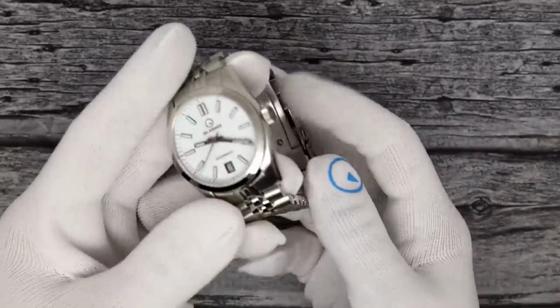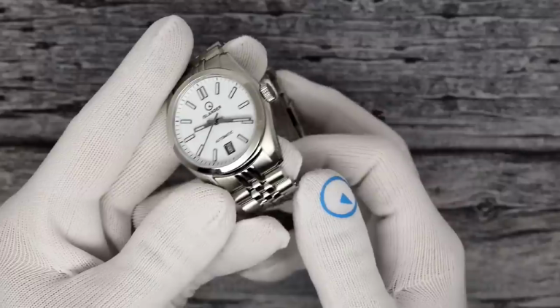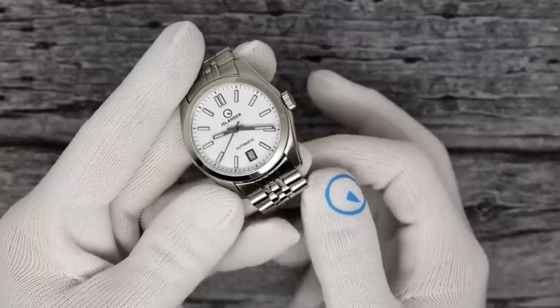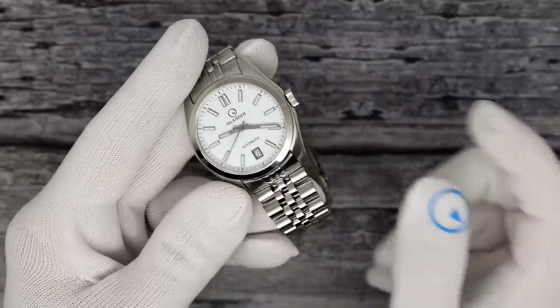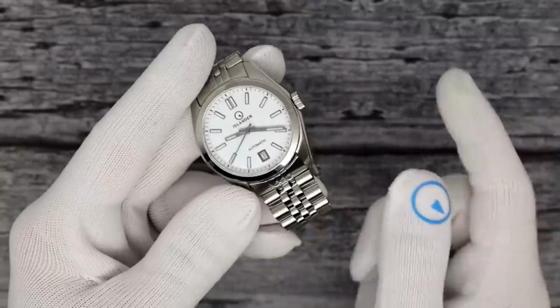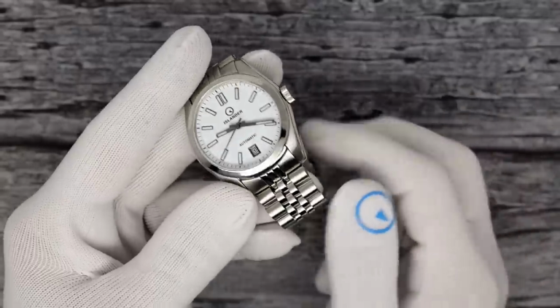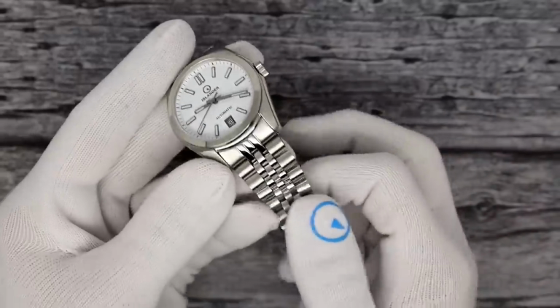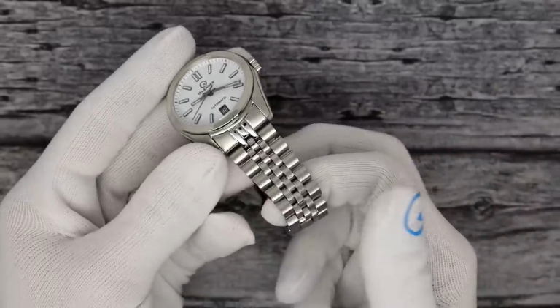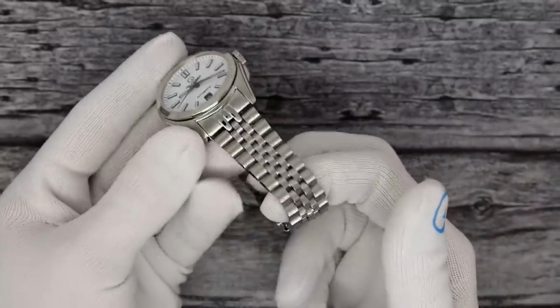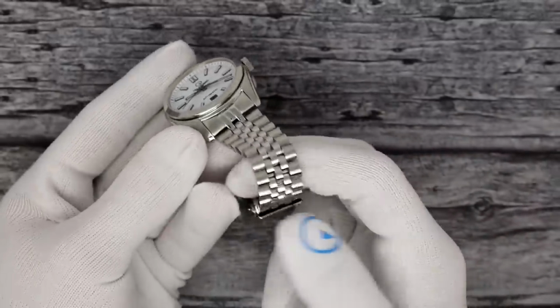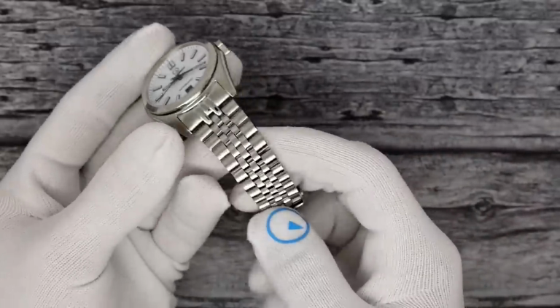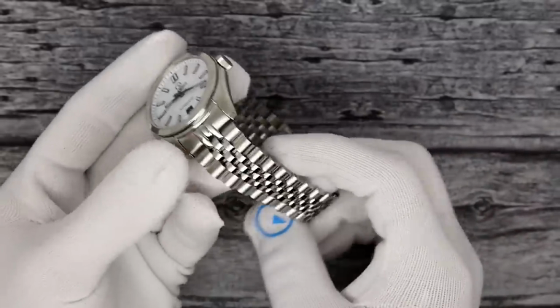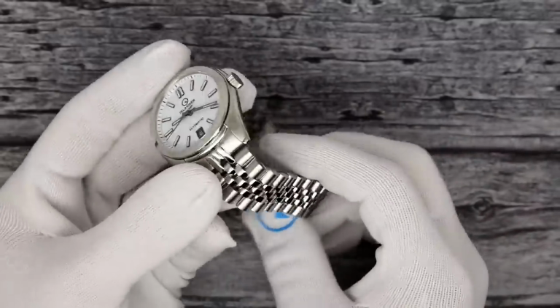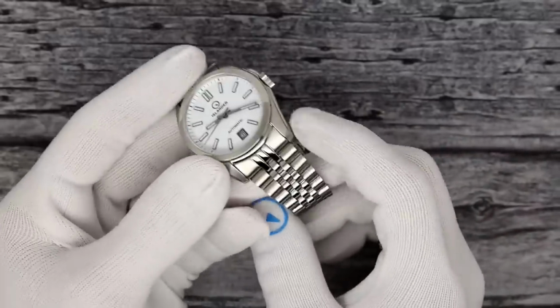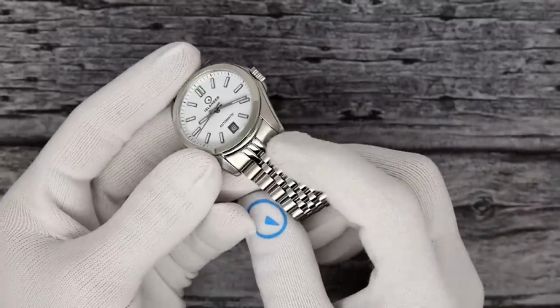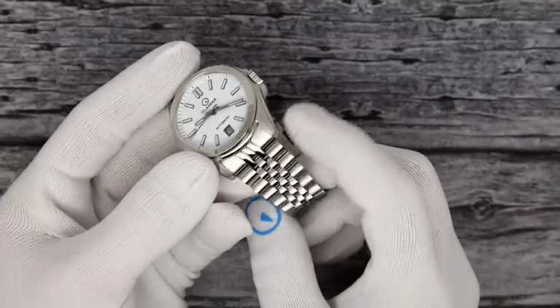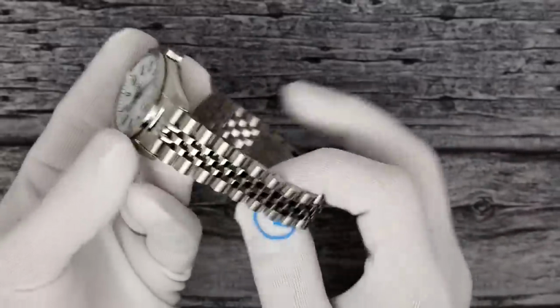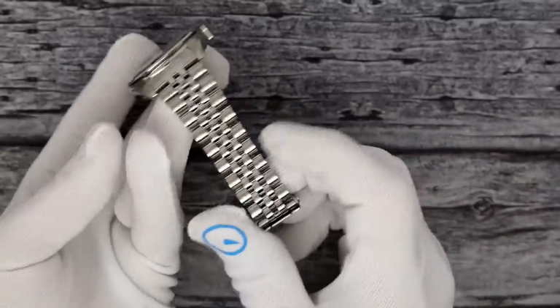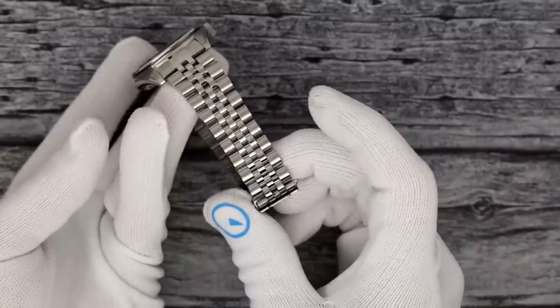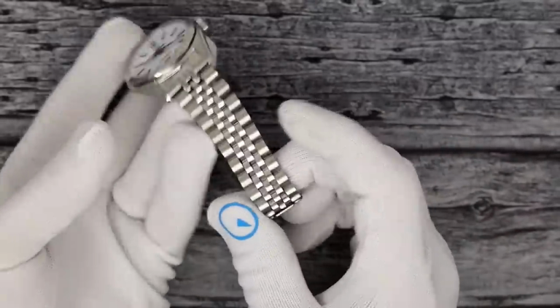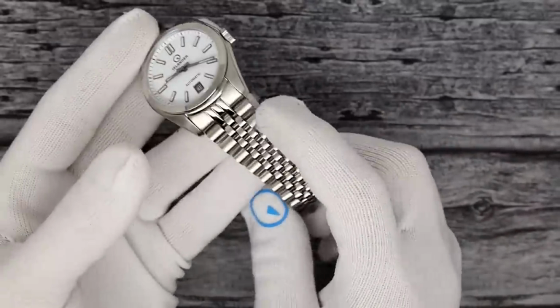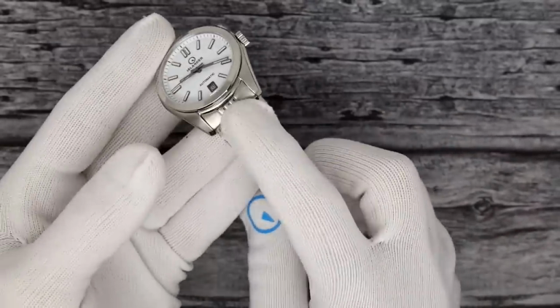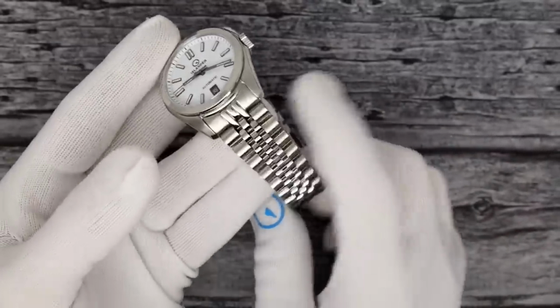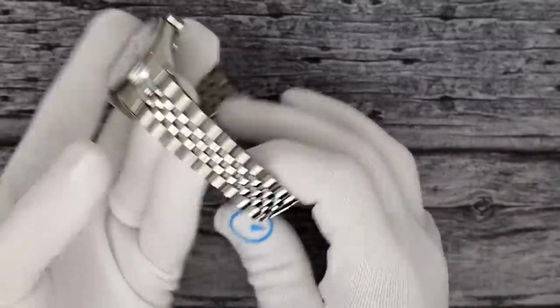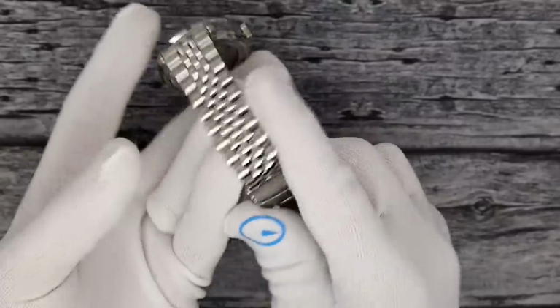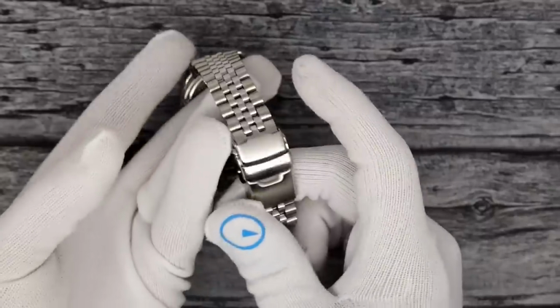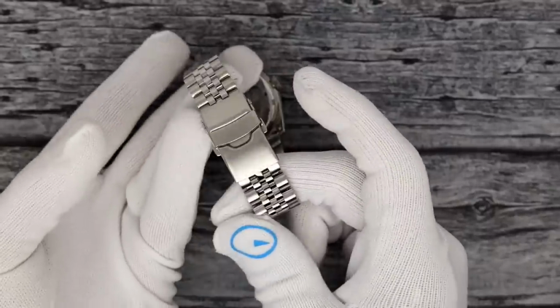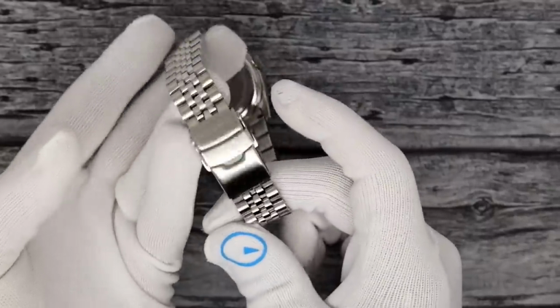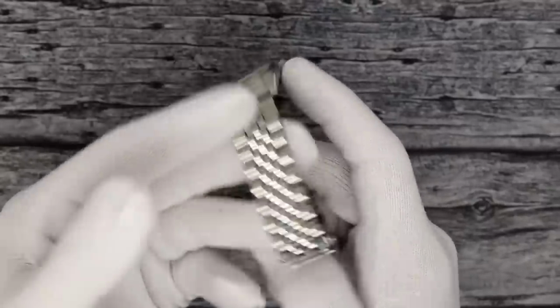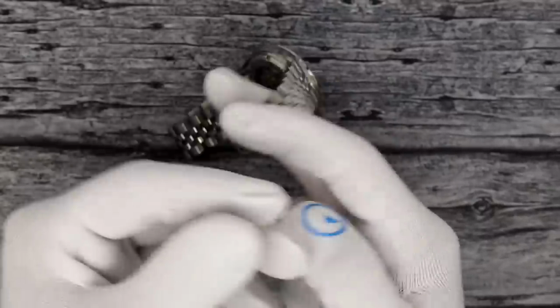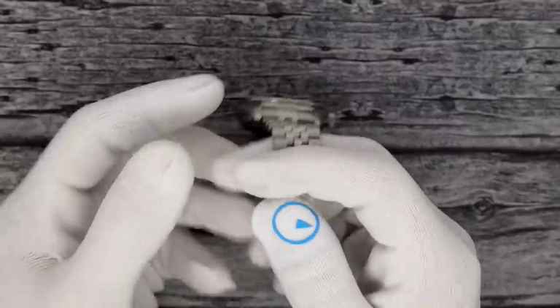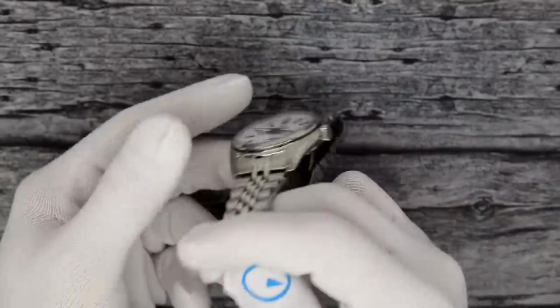The bracelet is again solid link, solid end link sized with screws — very comfortable. It is a 20 by 16, meaning 20 millimeters at the lug and 16 at the clasp.